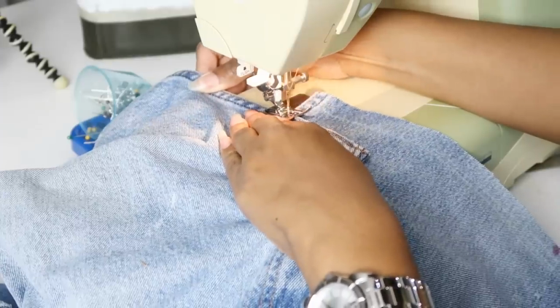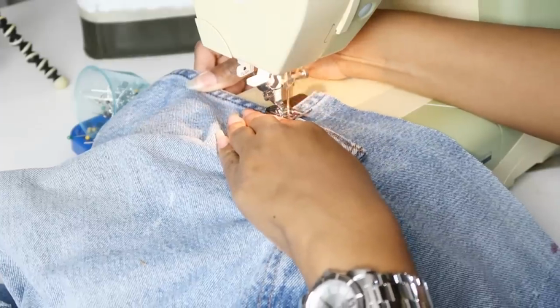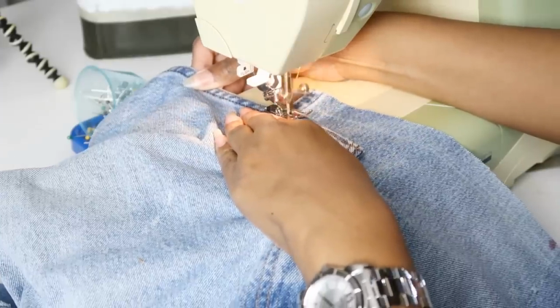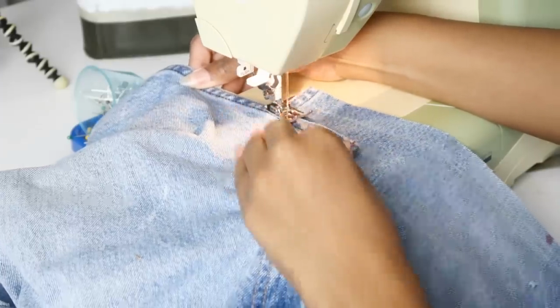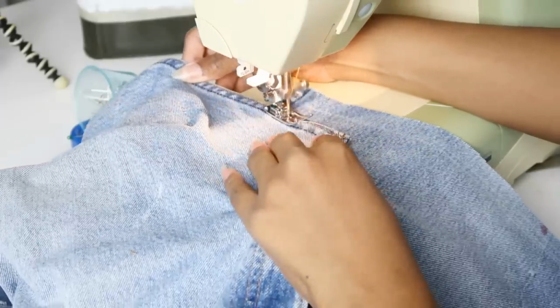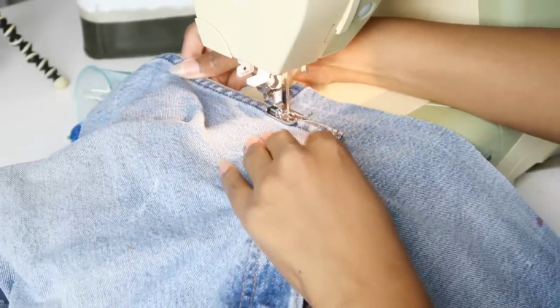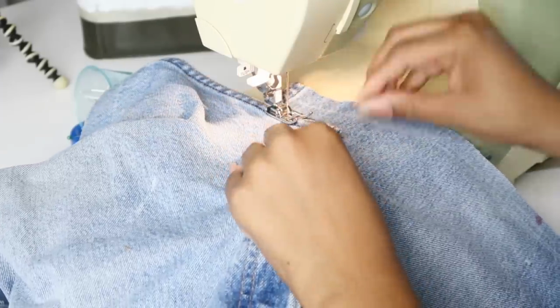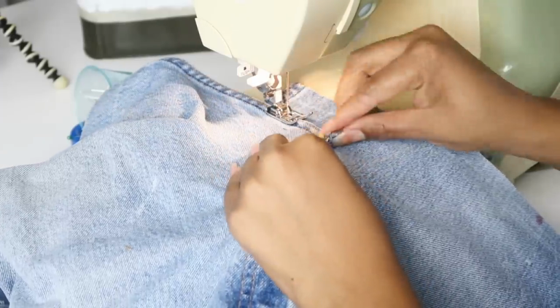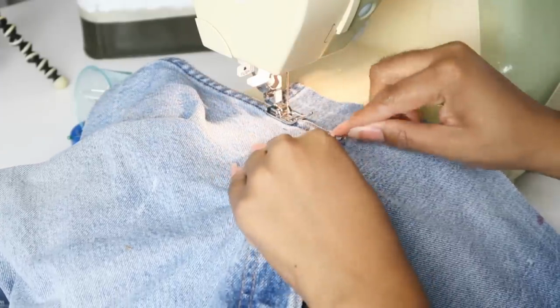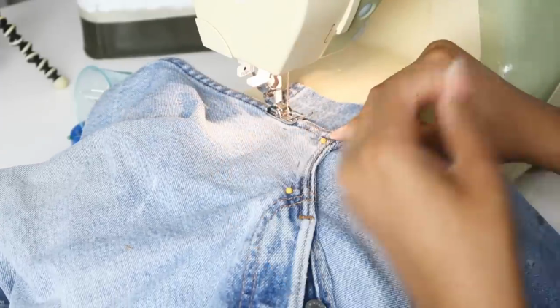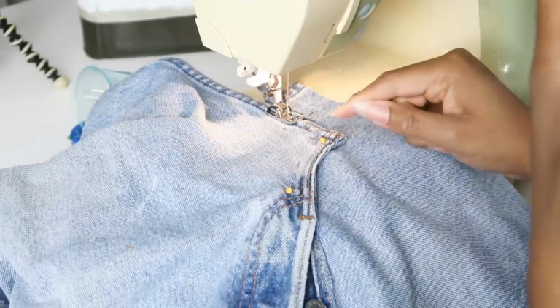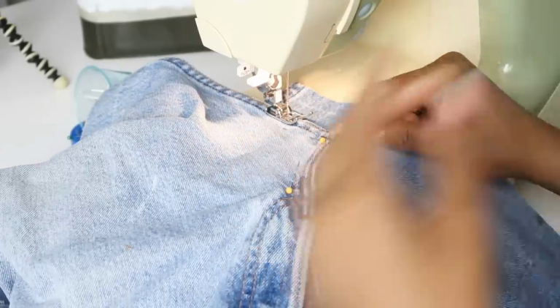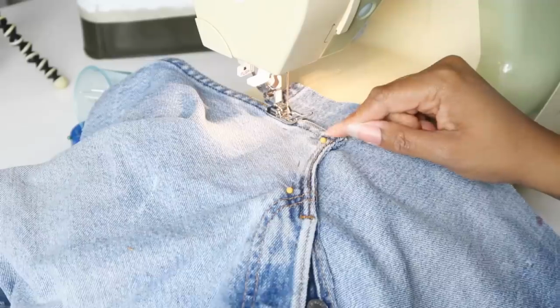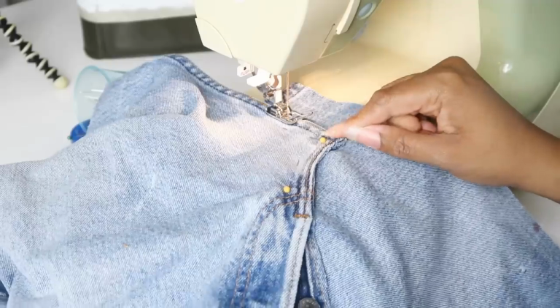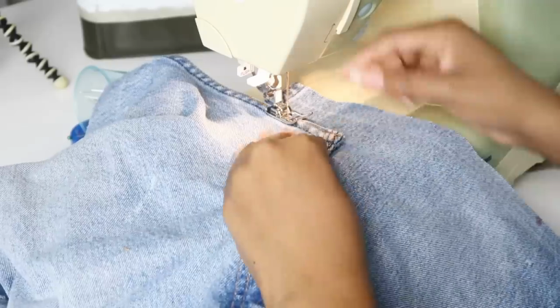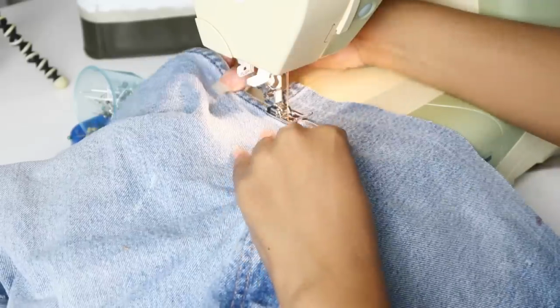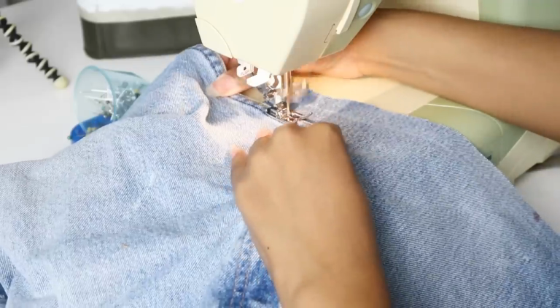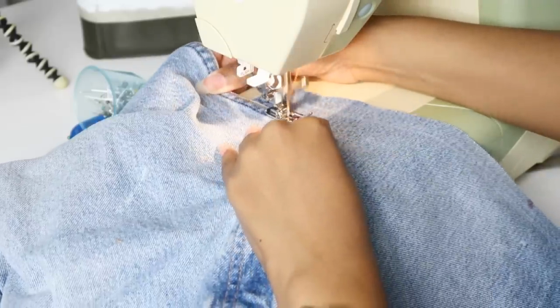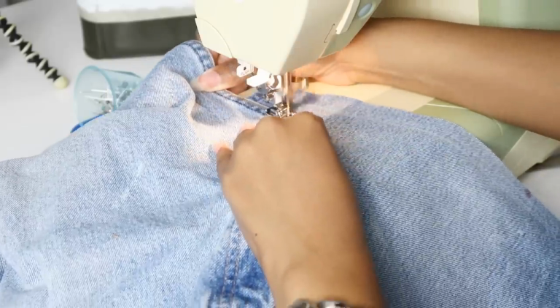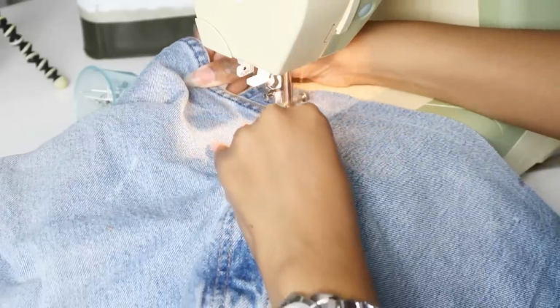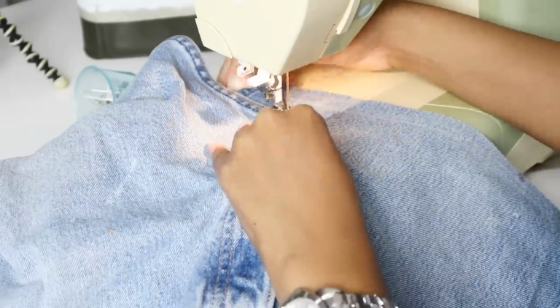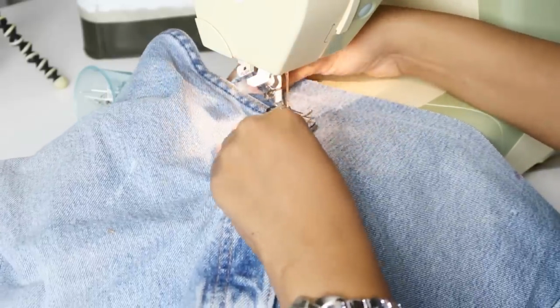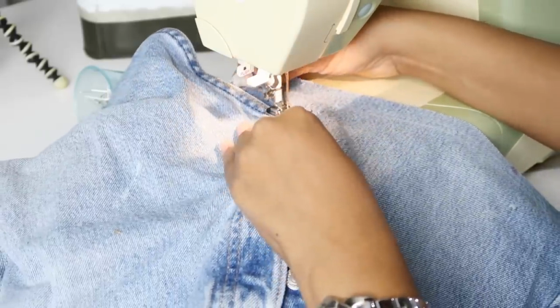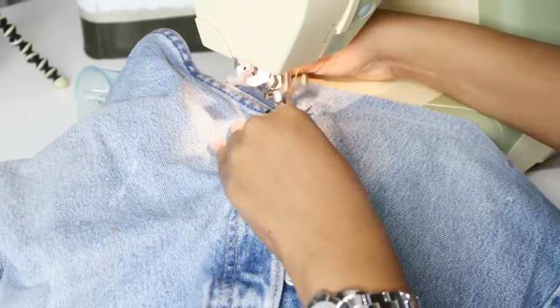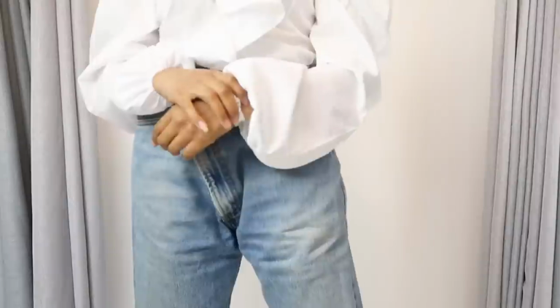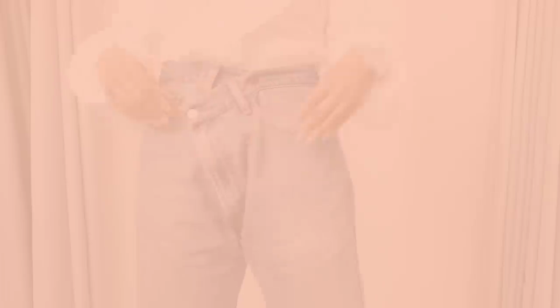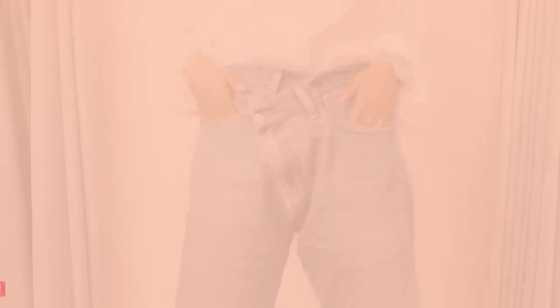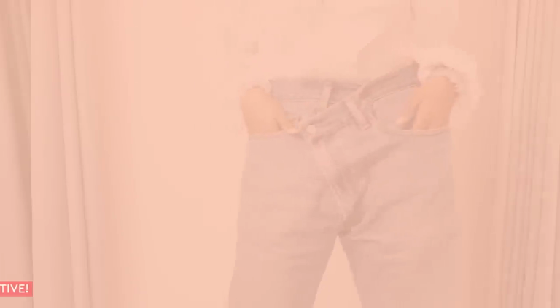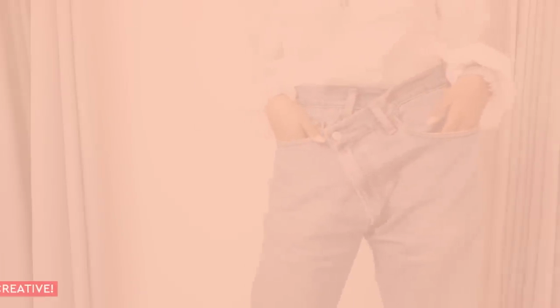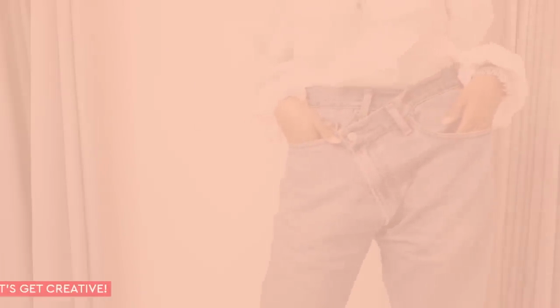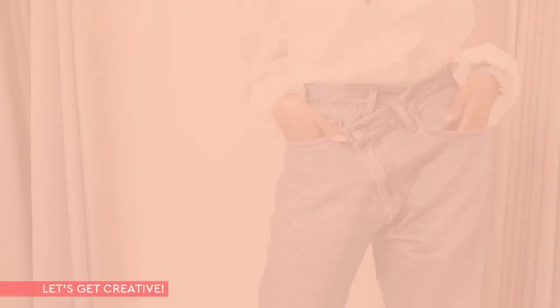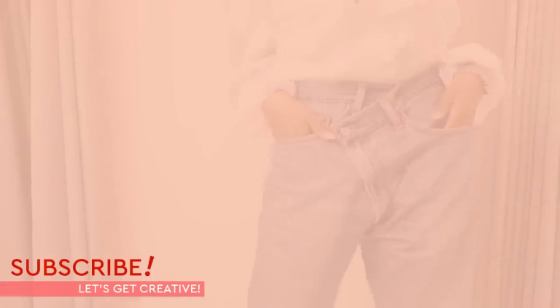Then I'll add the new button and sew everything together just like before. When I'm doing a topstitch like this, I always try to sew on top of an existing stitch to make it look as seamless as possible.